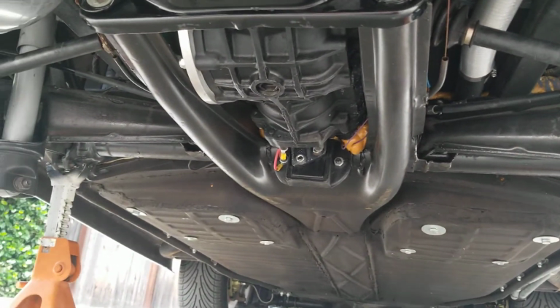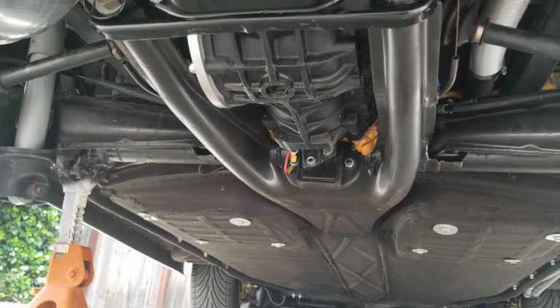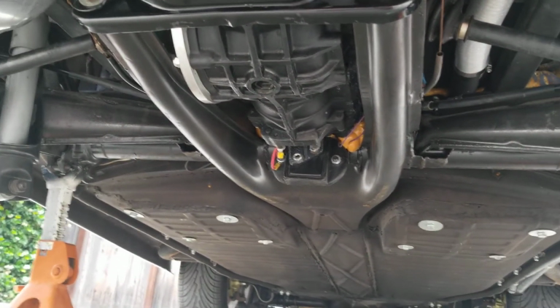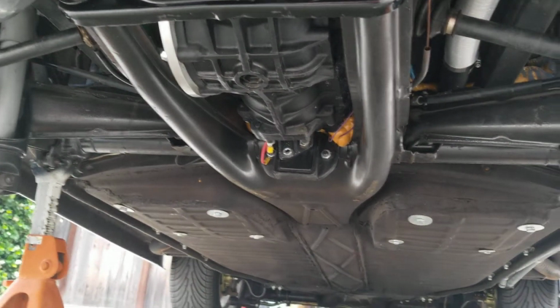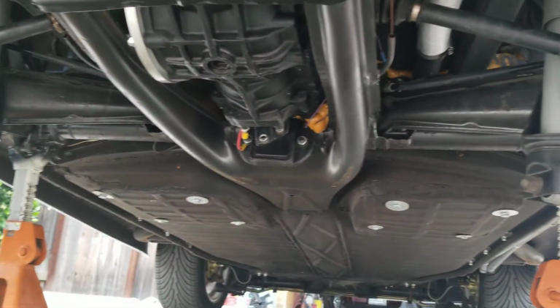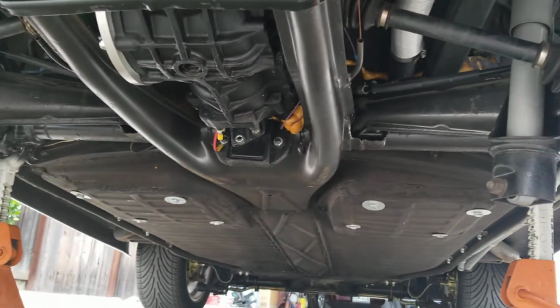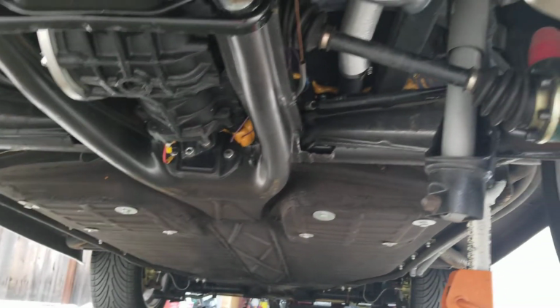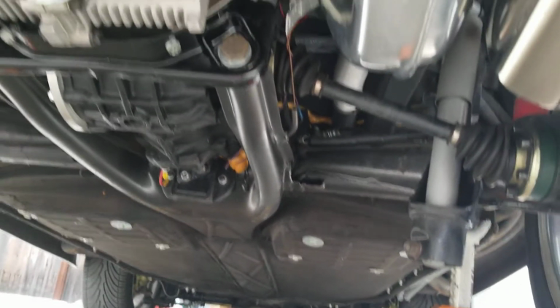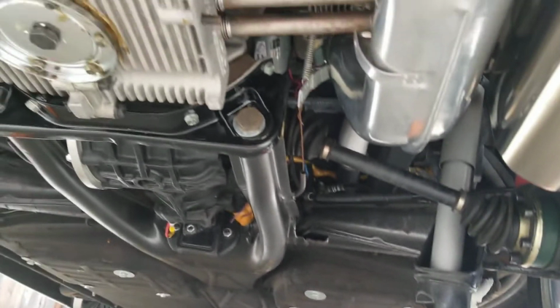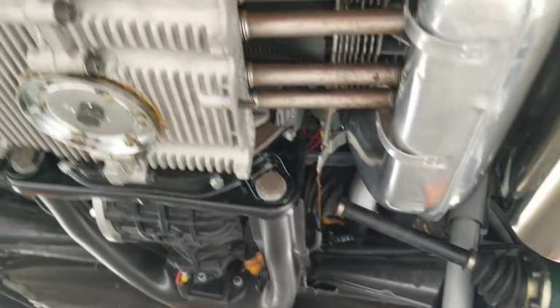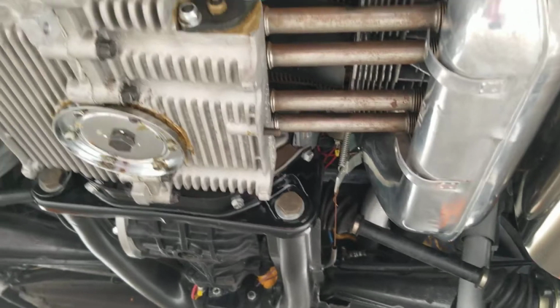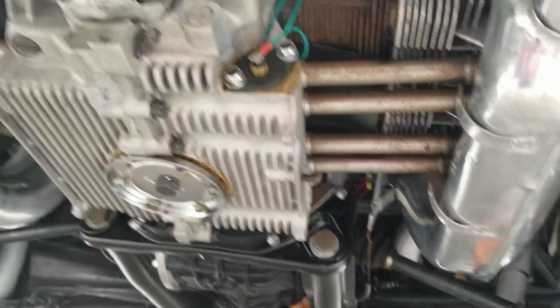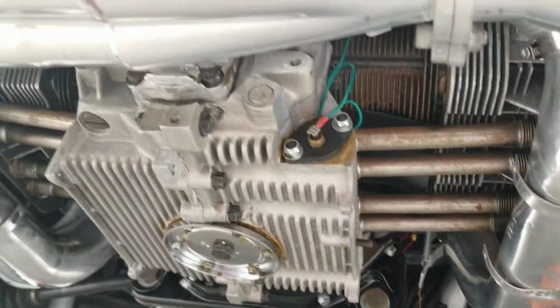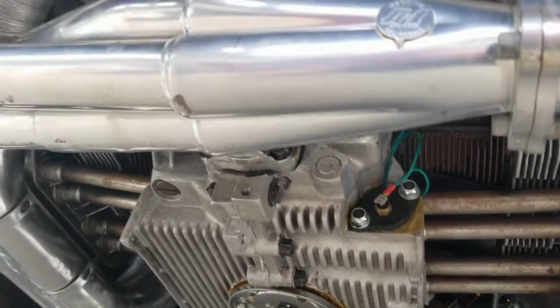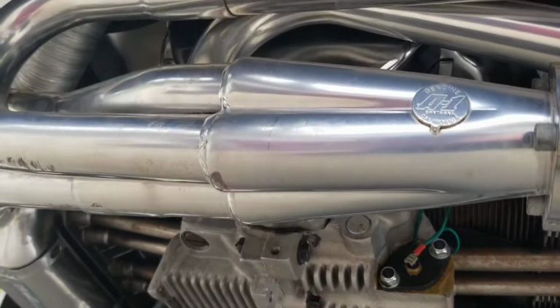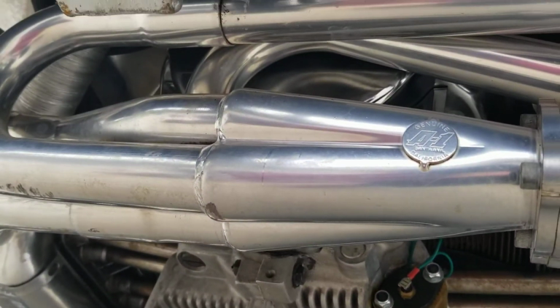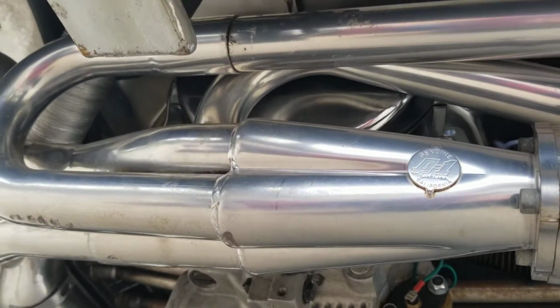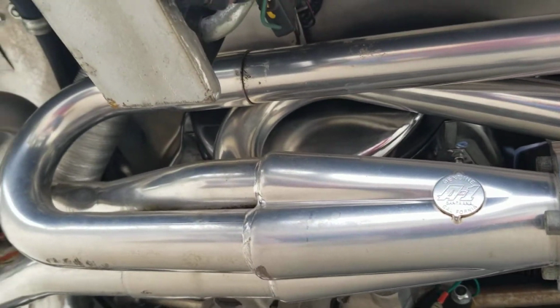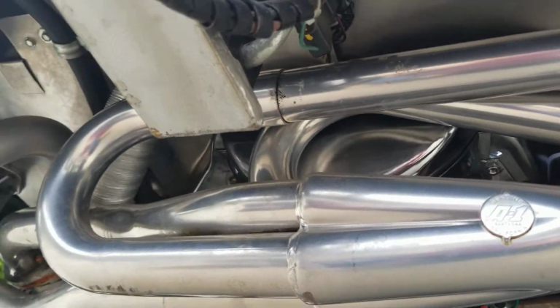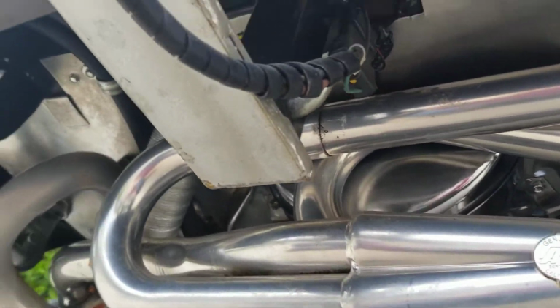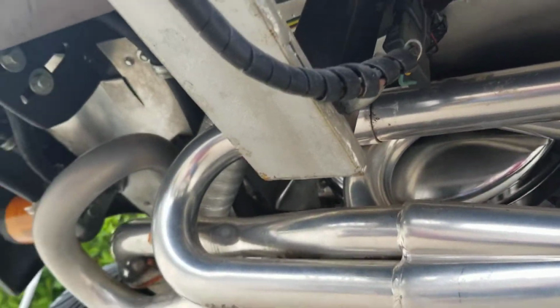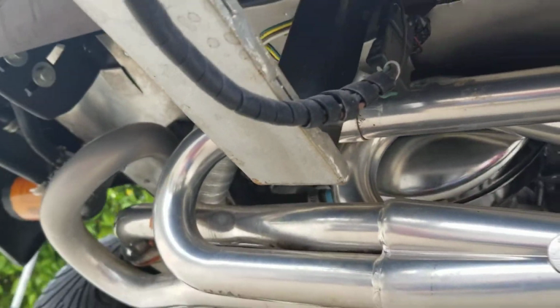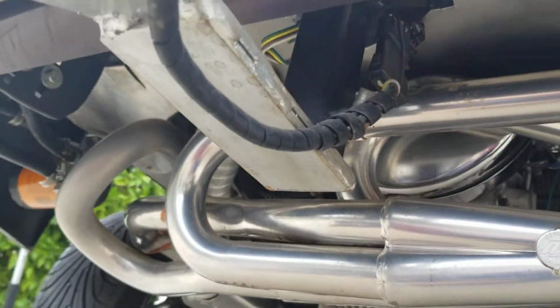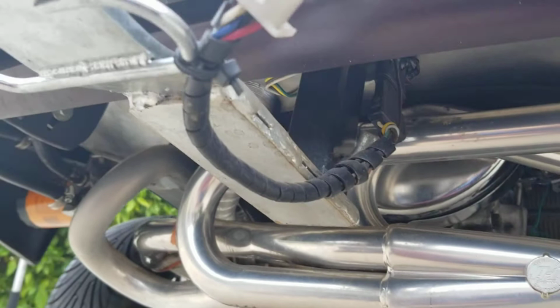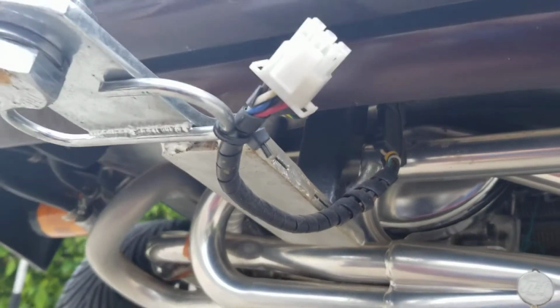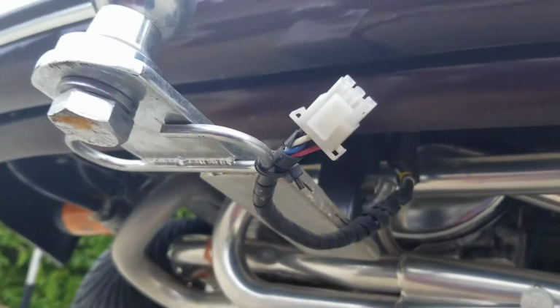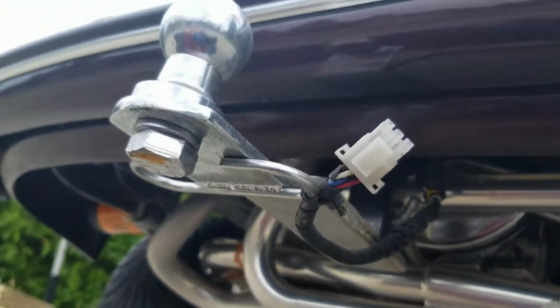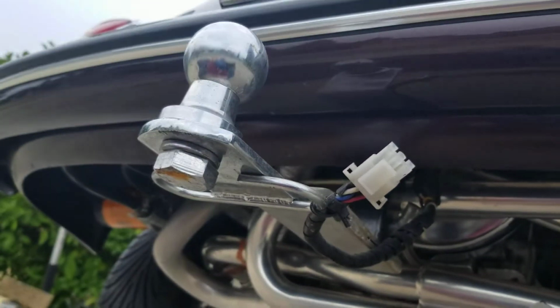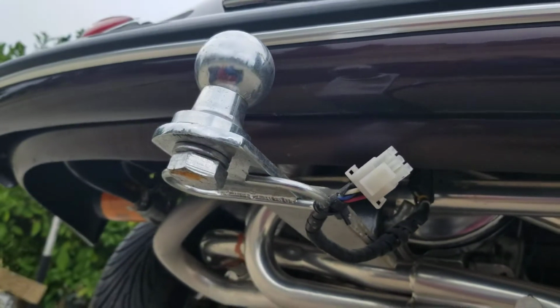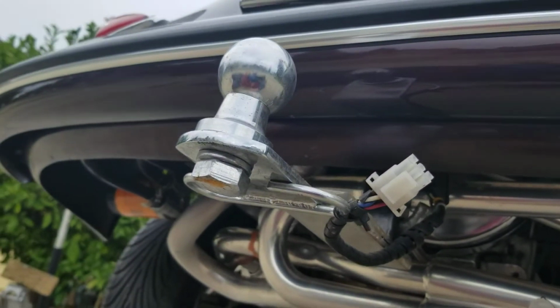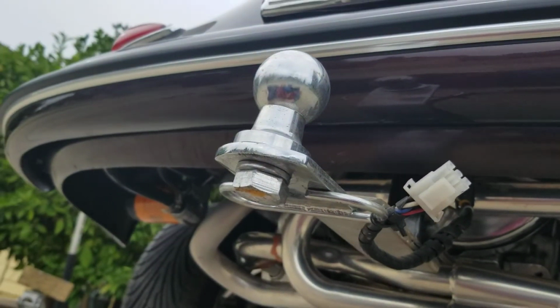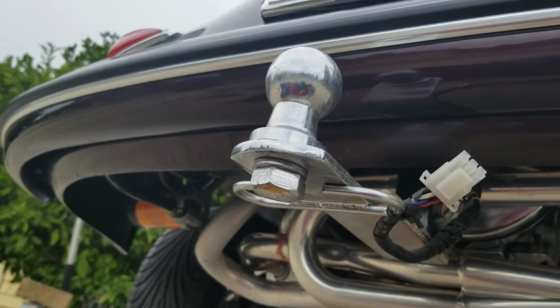Super nice car, there you have it. And of course the hitch for the little trailer that goes with it.